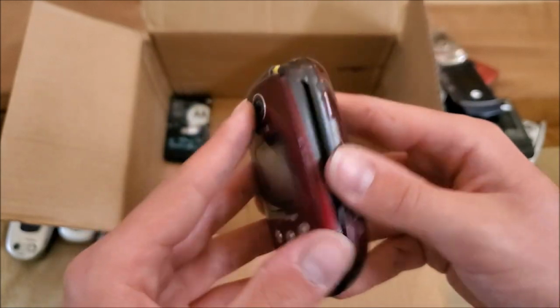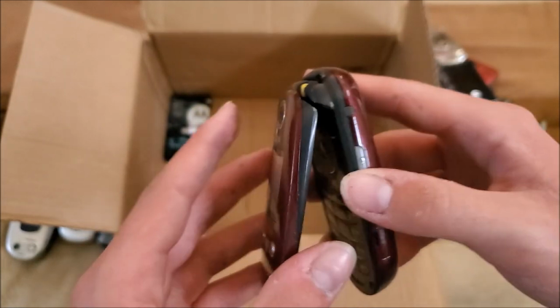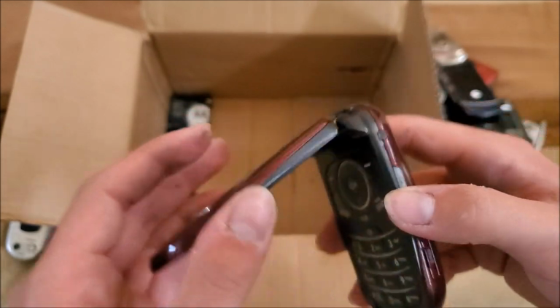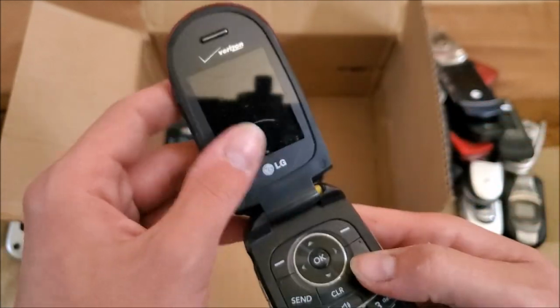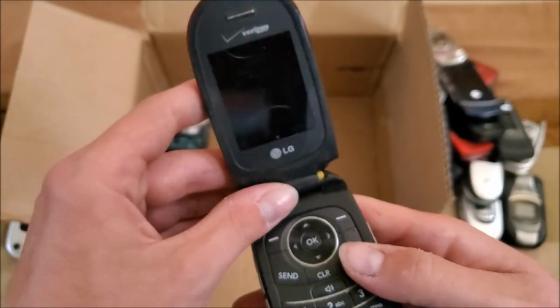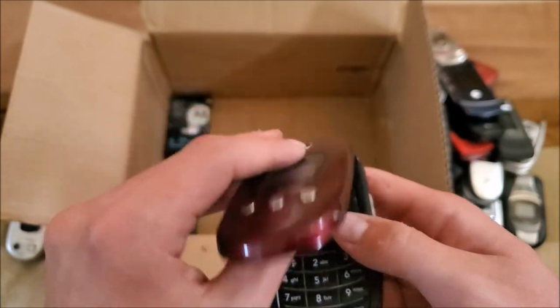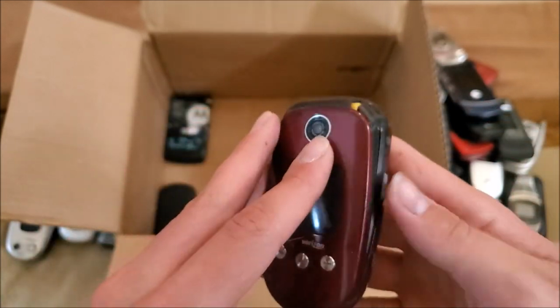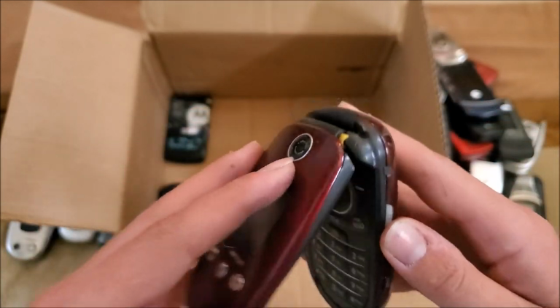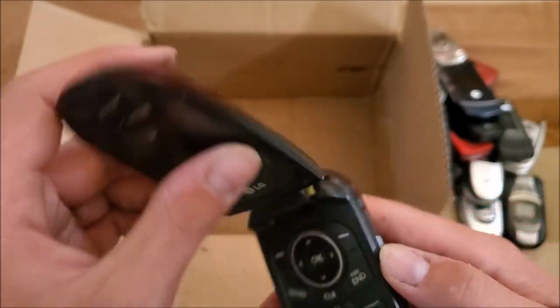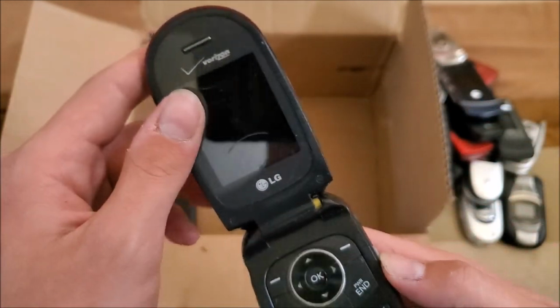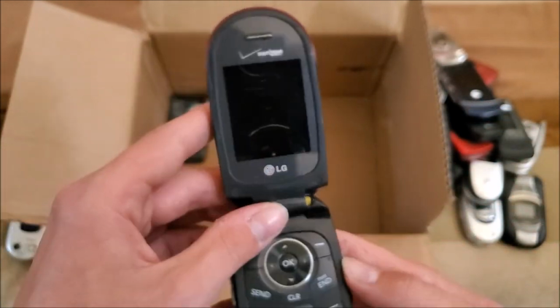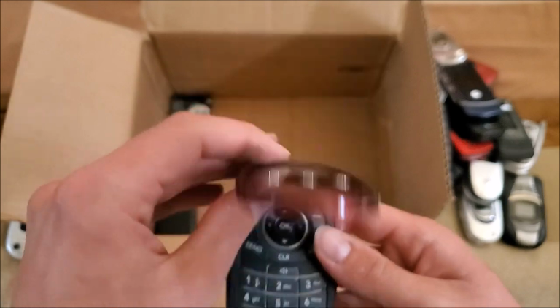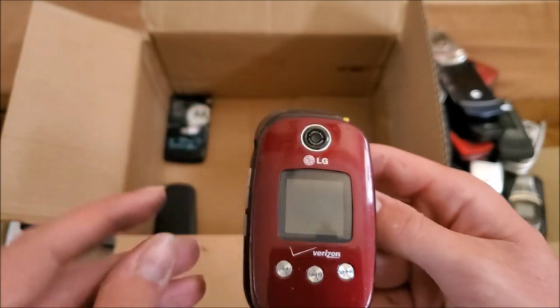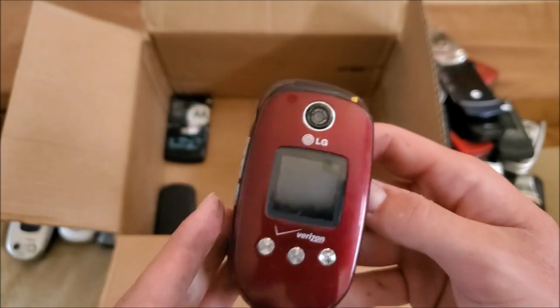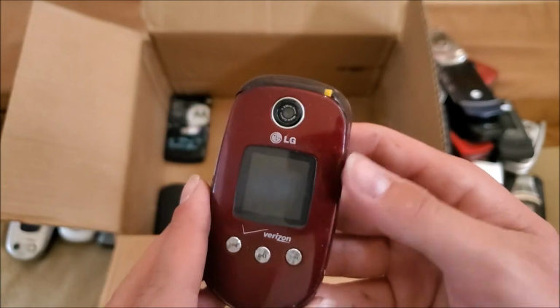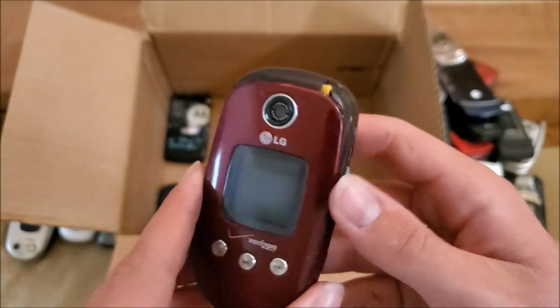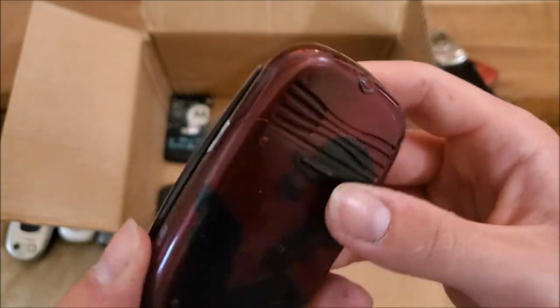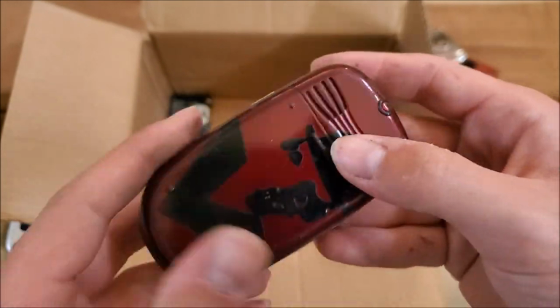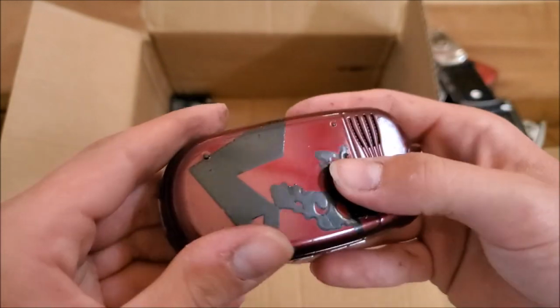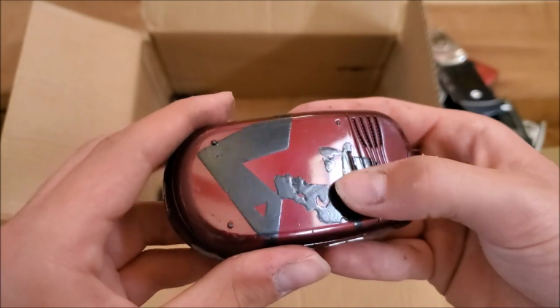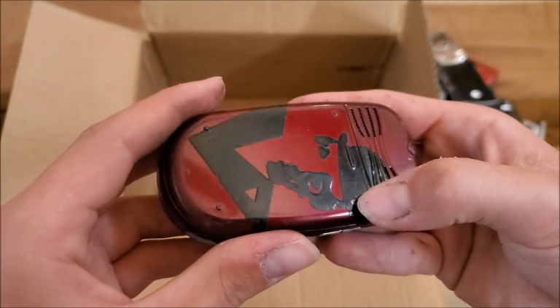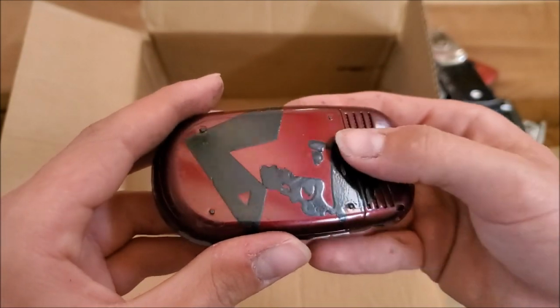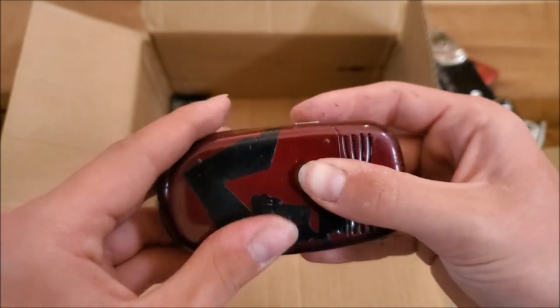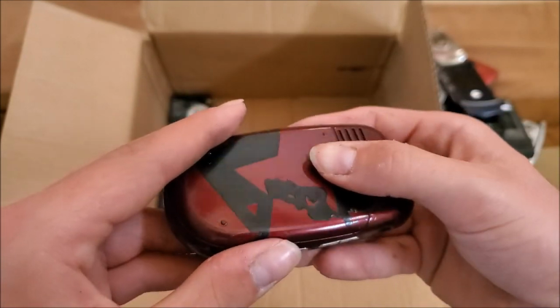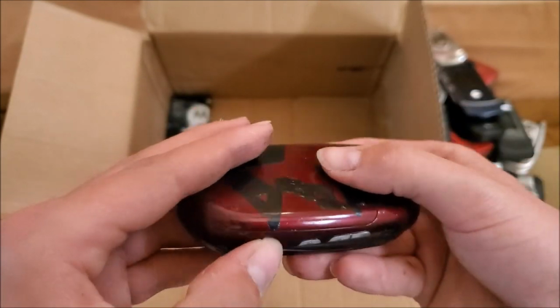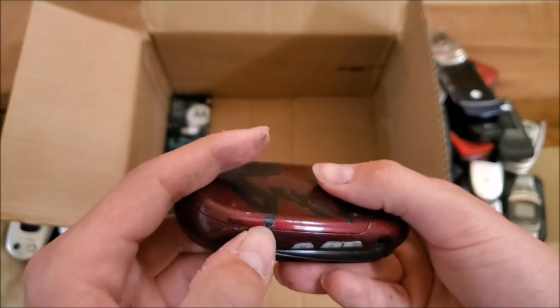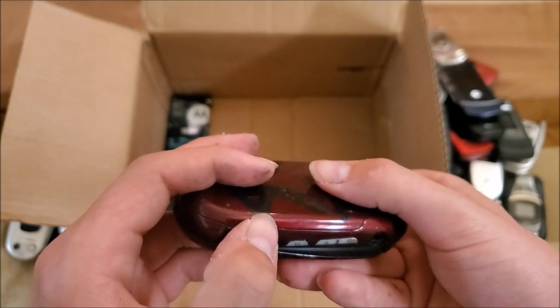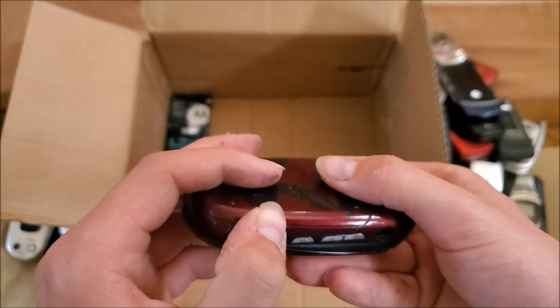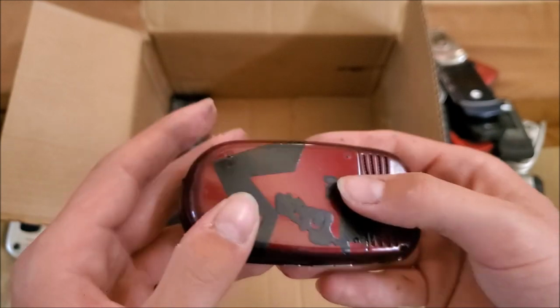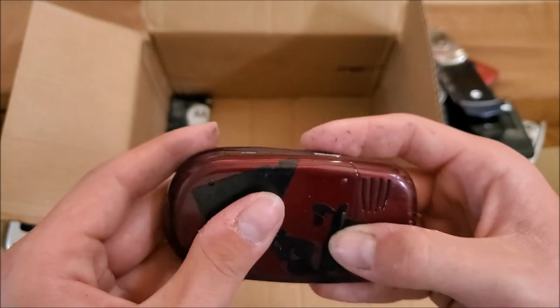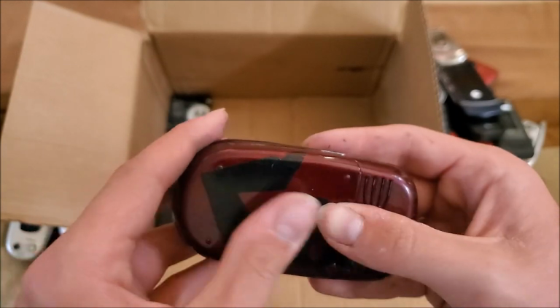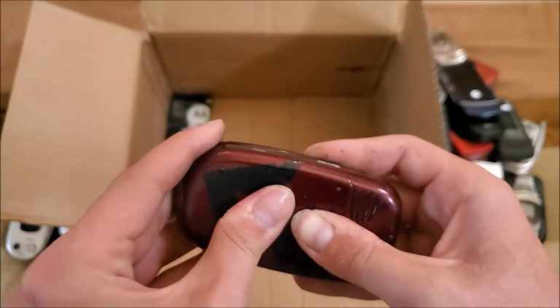Here's an LG VX8350 with a broken hinge — this one is in red. Looks like whoever had this before tried to paint on it.